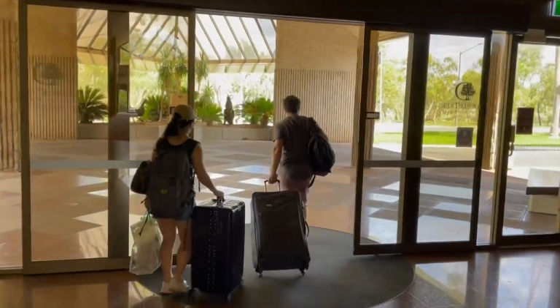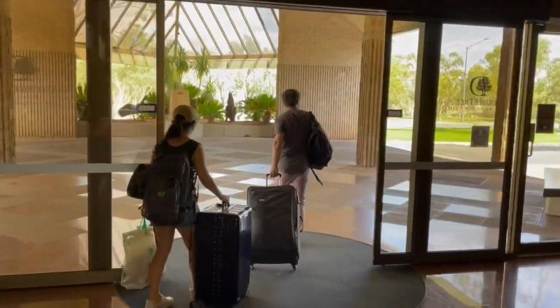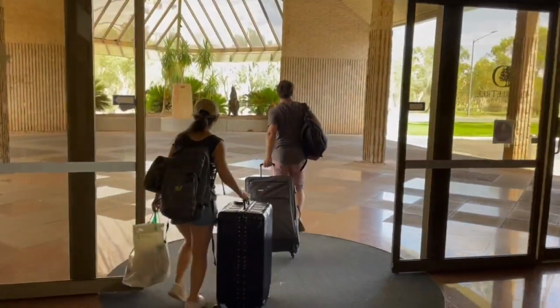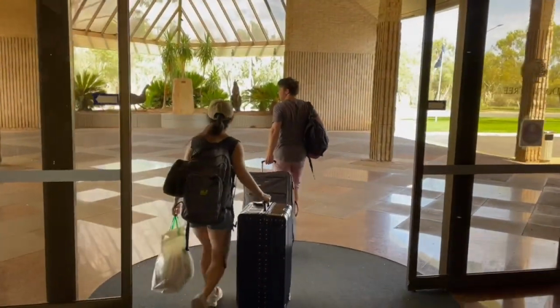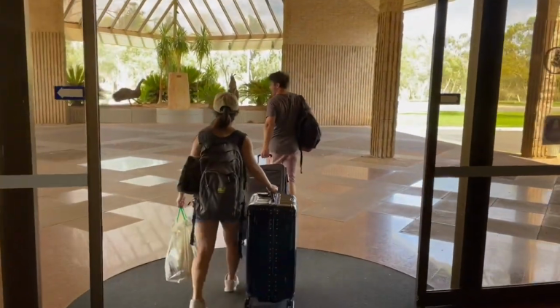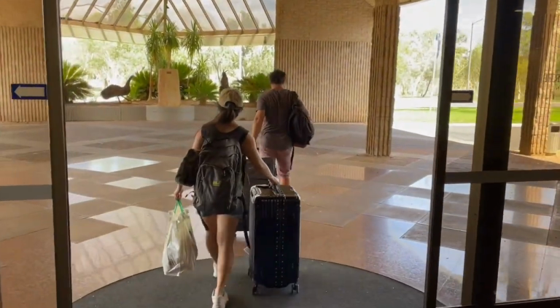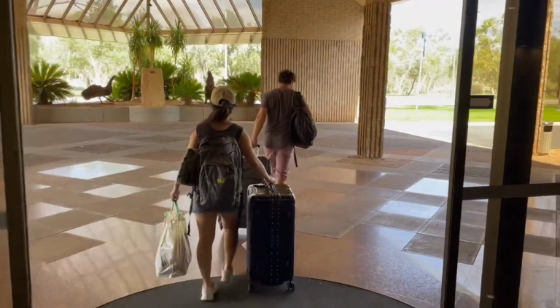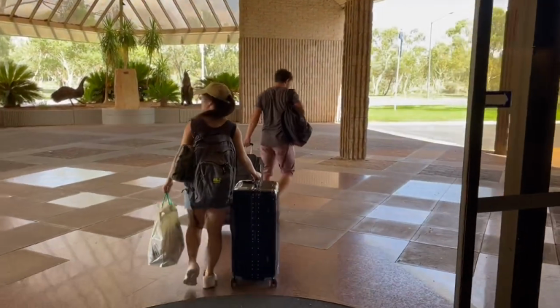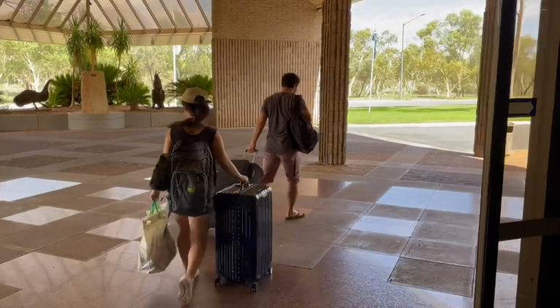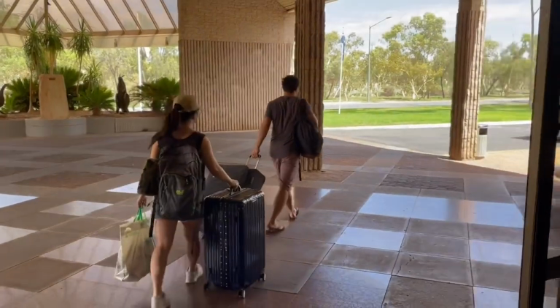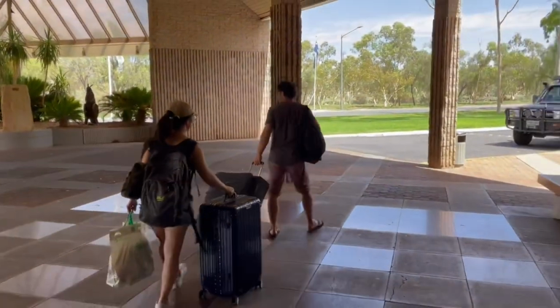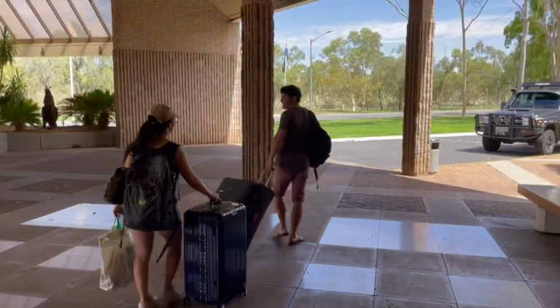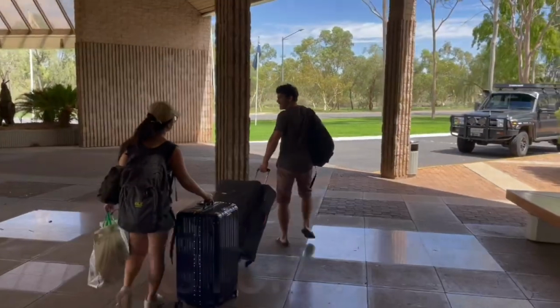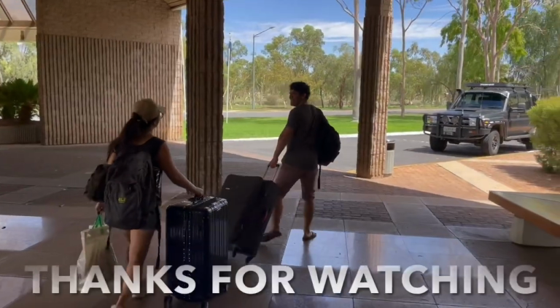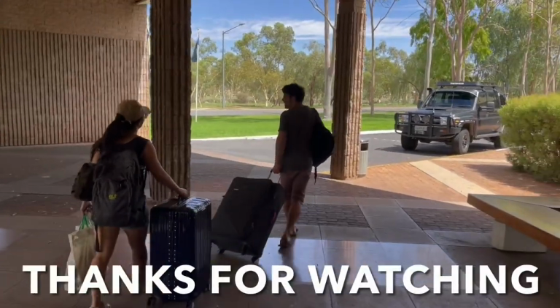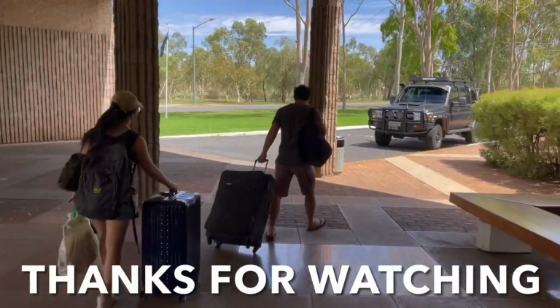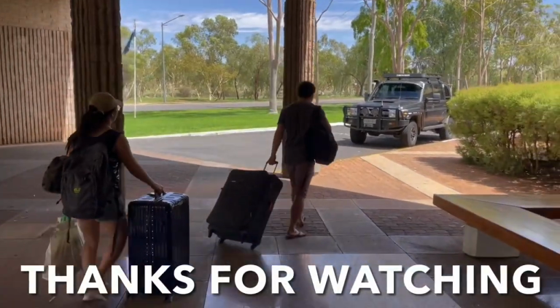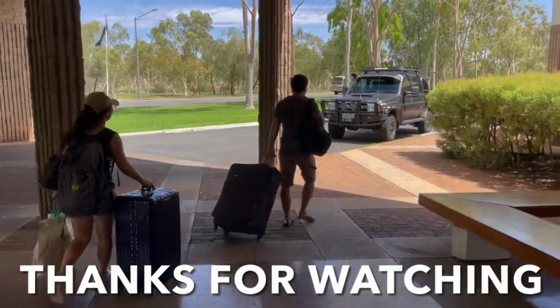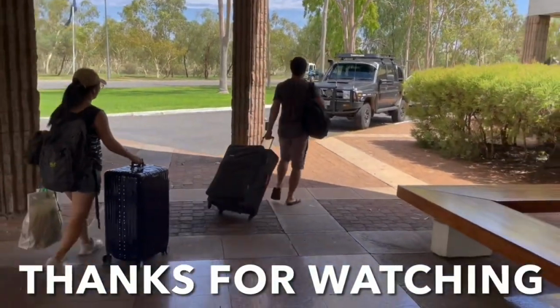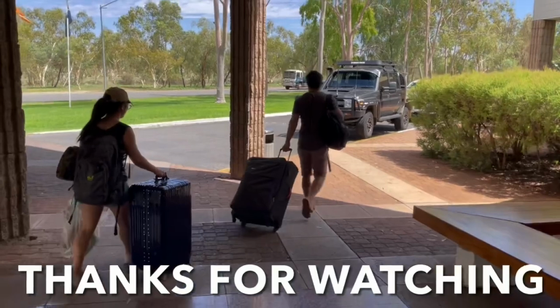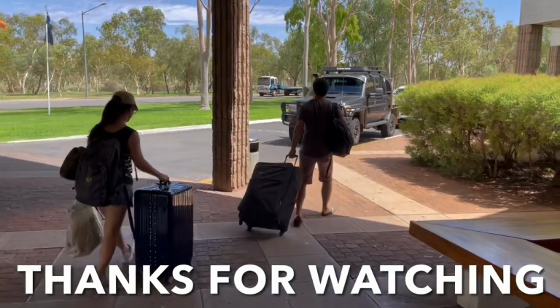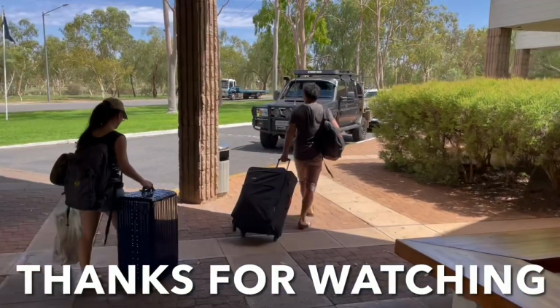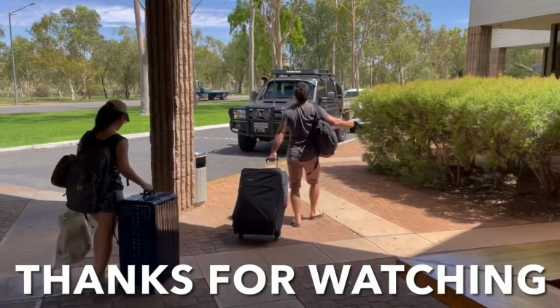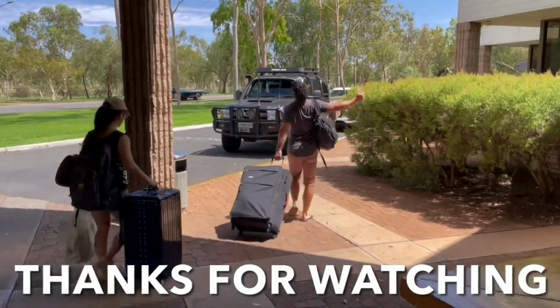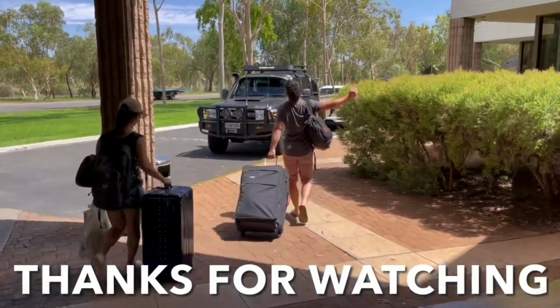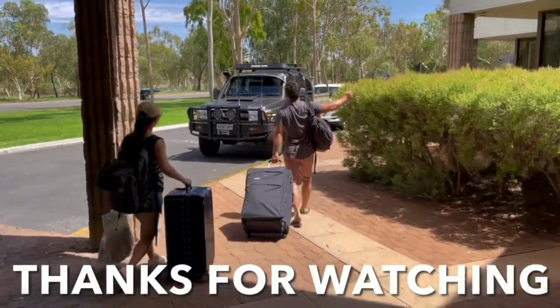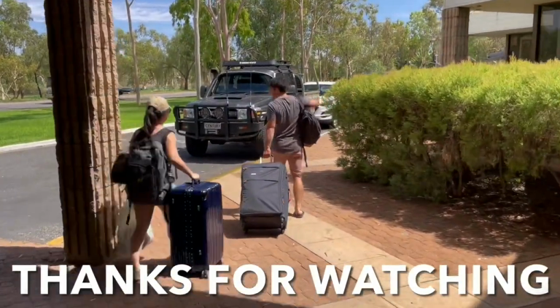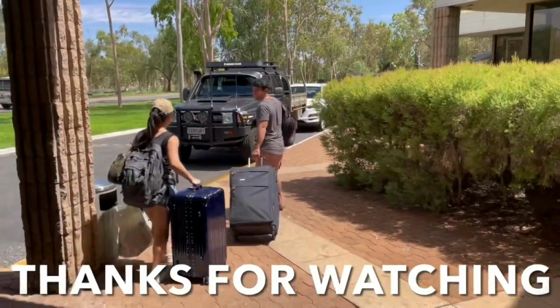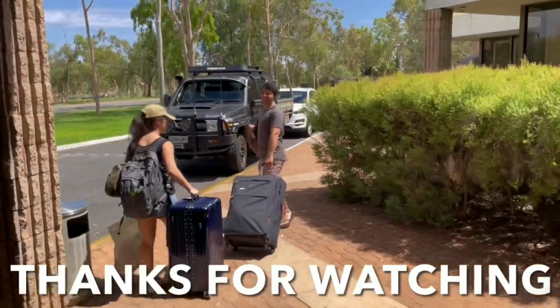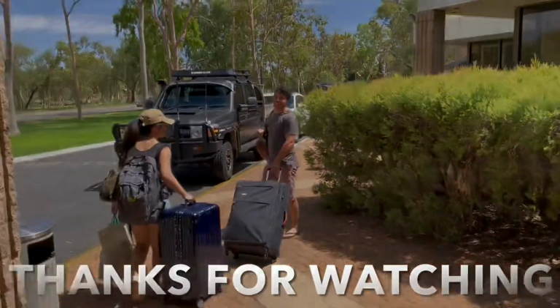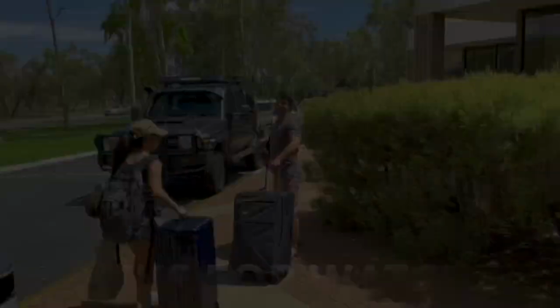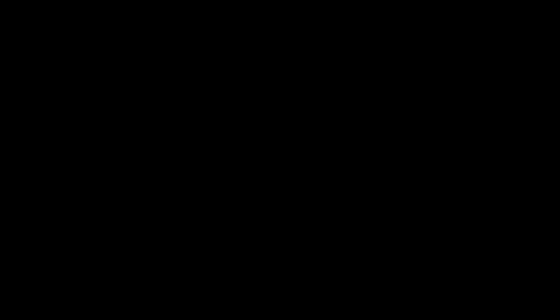Thanks so much for watching — I really enjoy sharing my experiences with you. I hope you get down to Alice Springs and check out the Olive Pink Gardens. Honestly, the DoubleTree Resort was my favourite resort in Alice Springs.